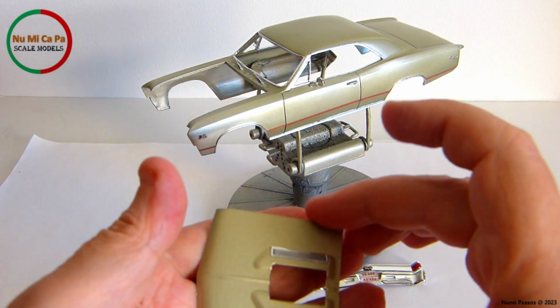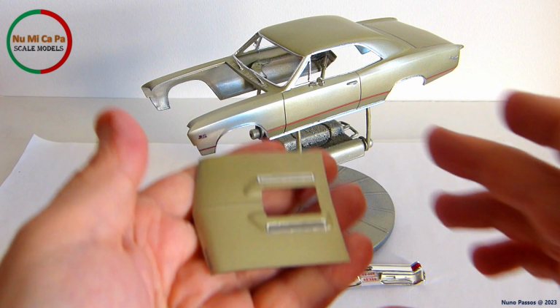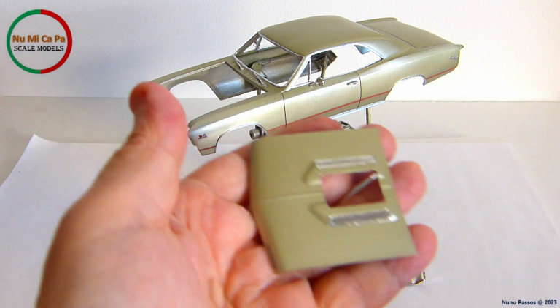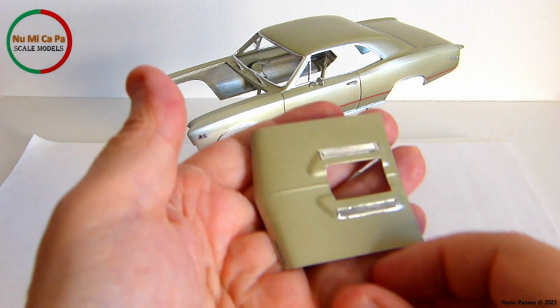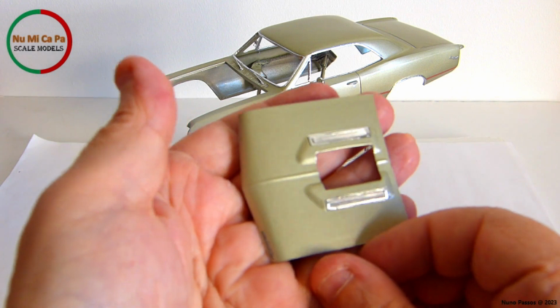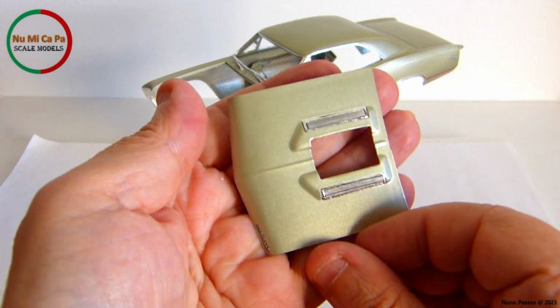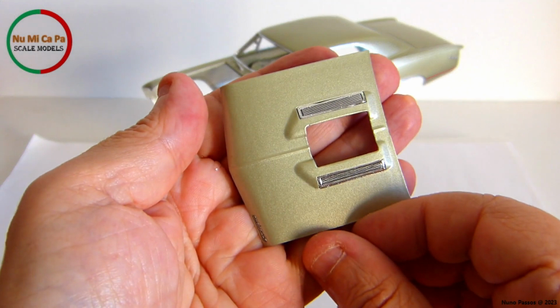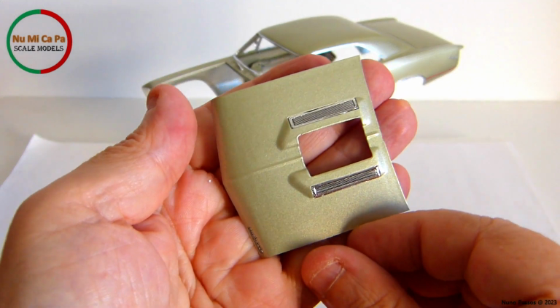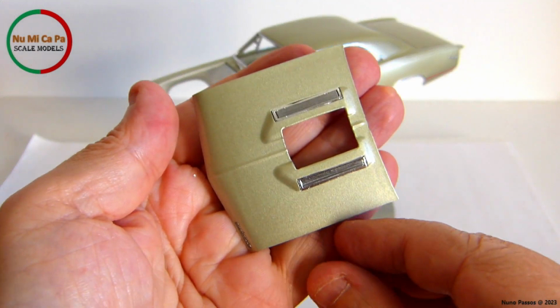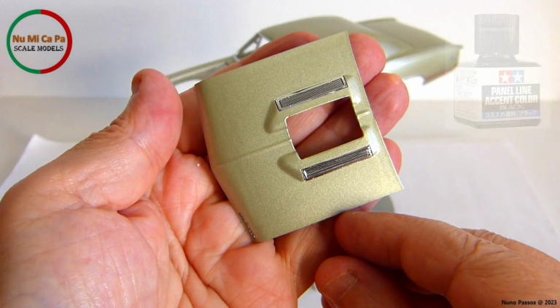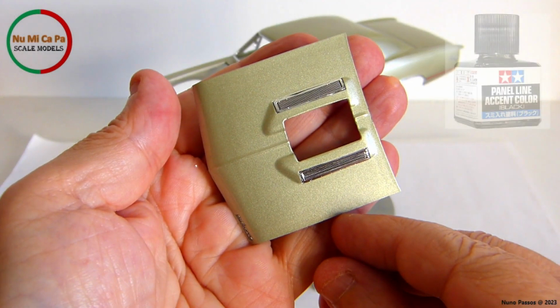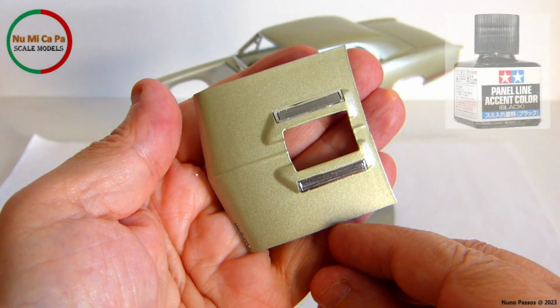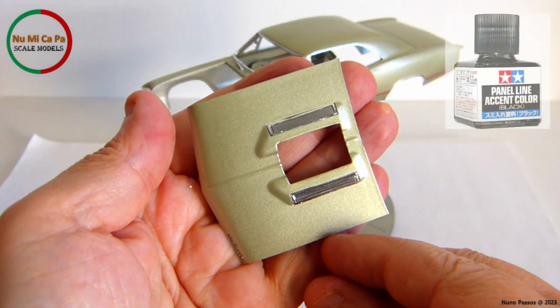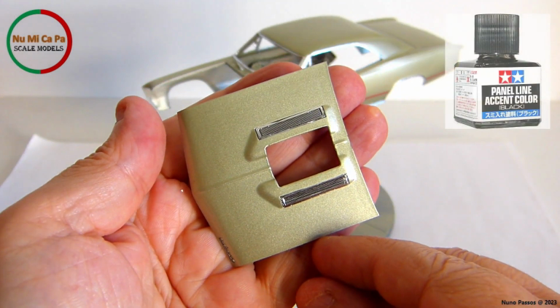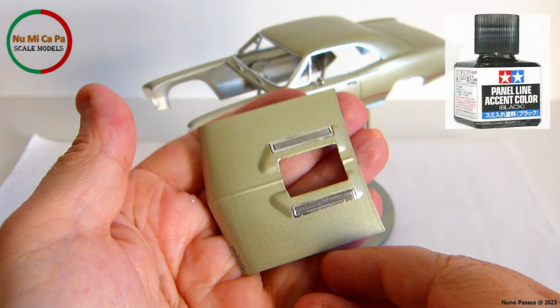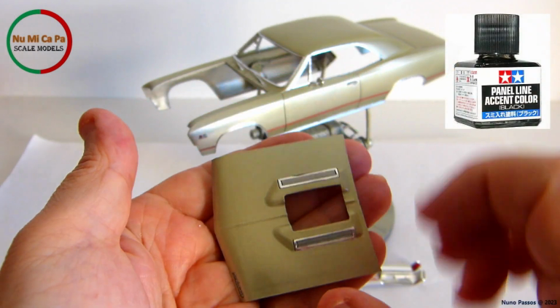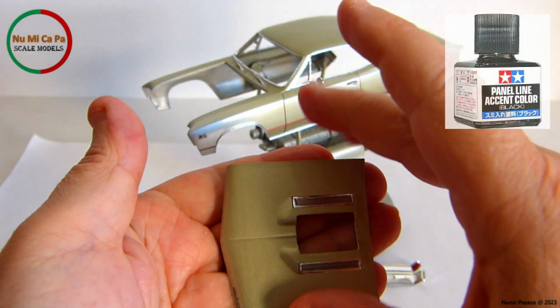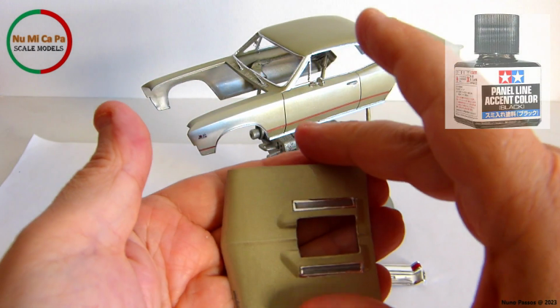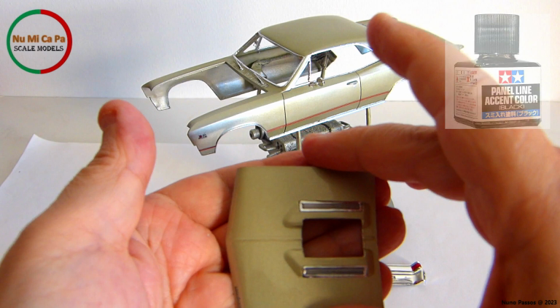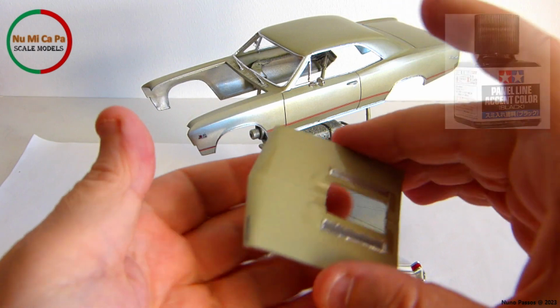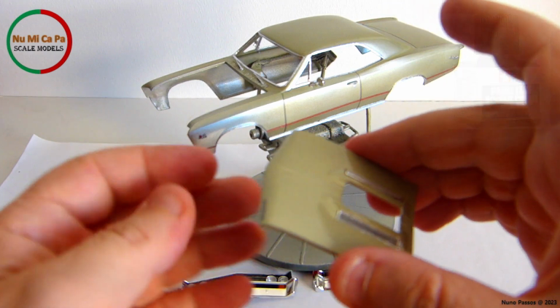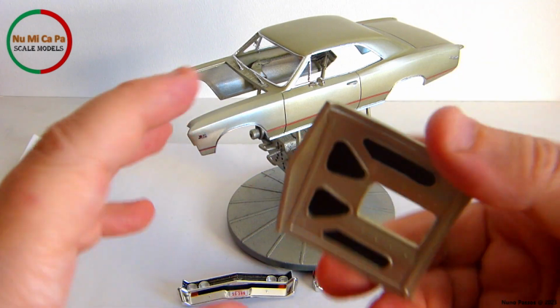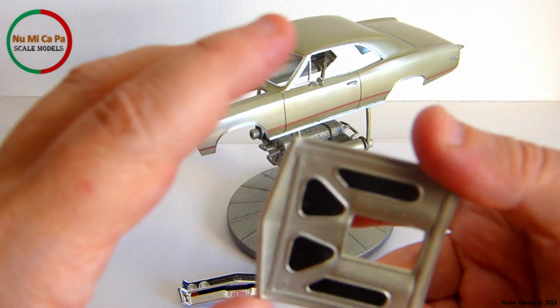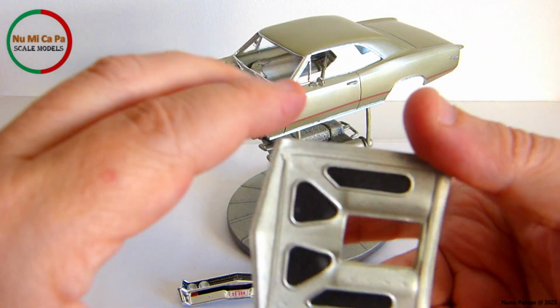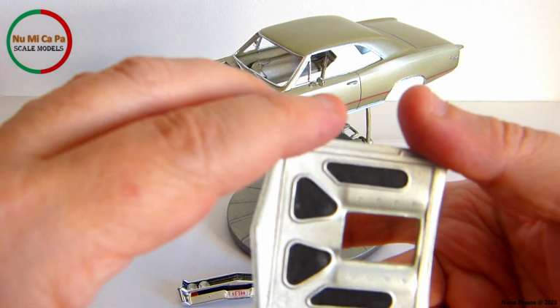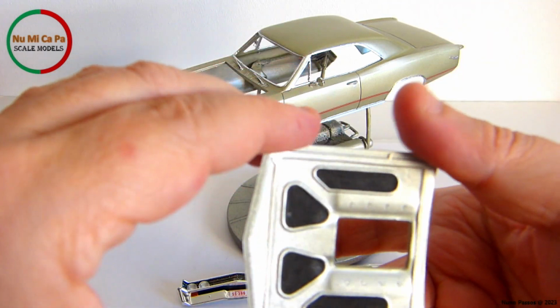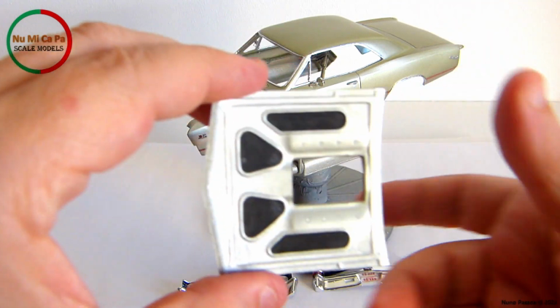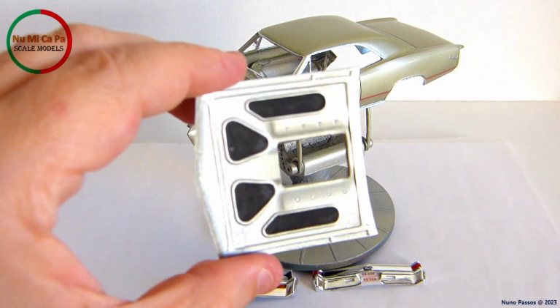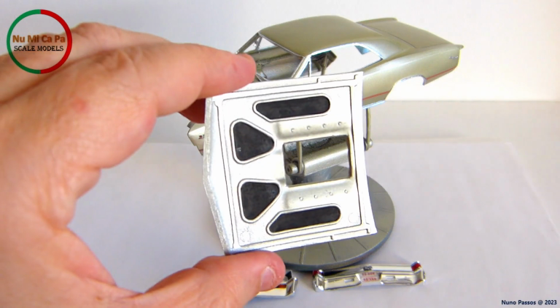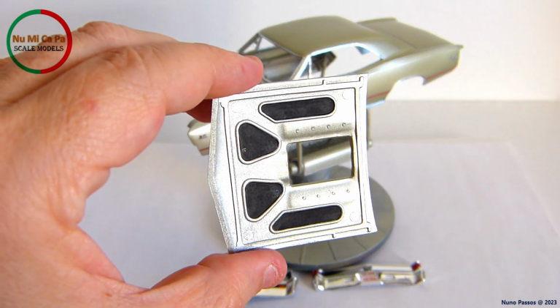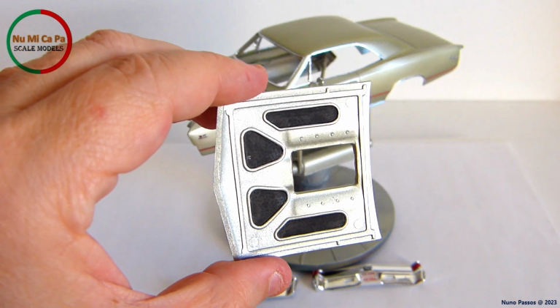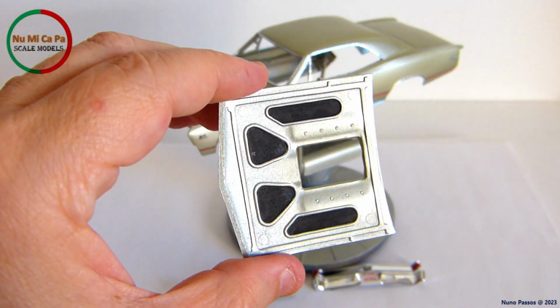On the hood, I installed the chrome grills and used Tamiya Panel Line Accent Color Black to highlight the louvers of these grills, and I painted with flat black the underhood insulation areas.